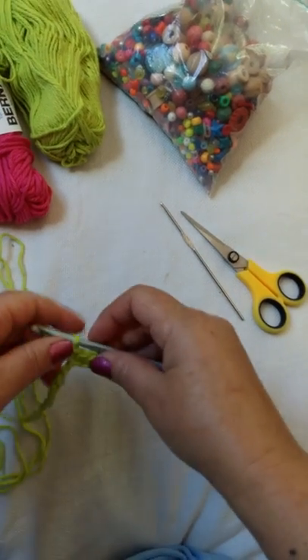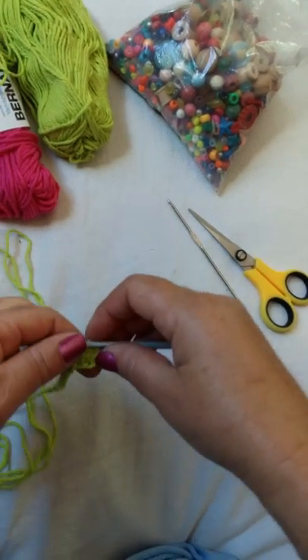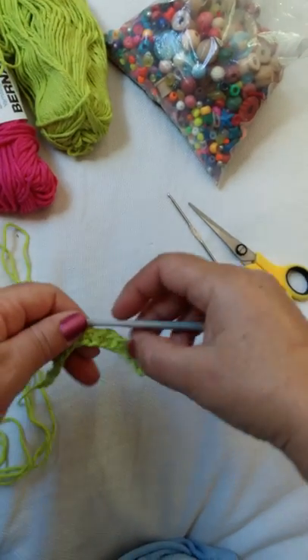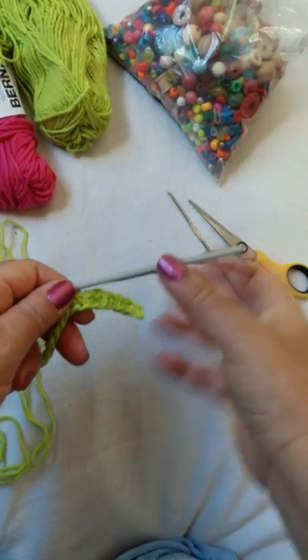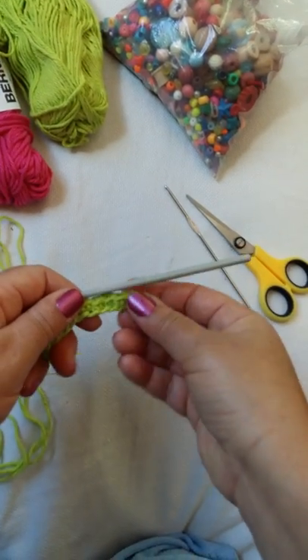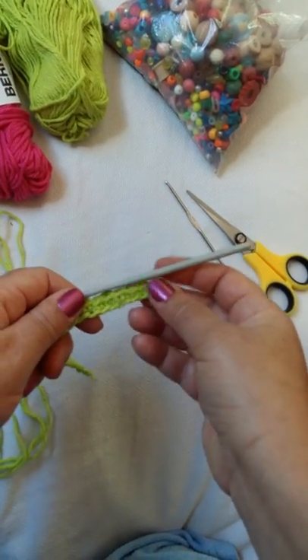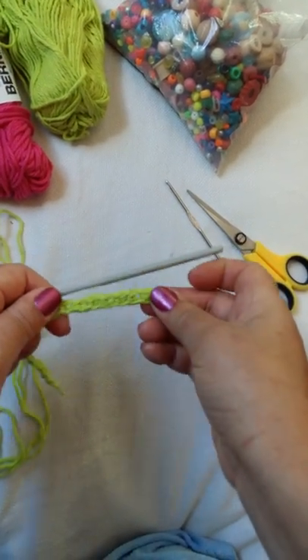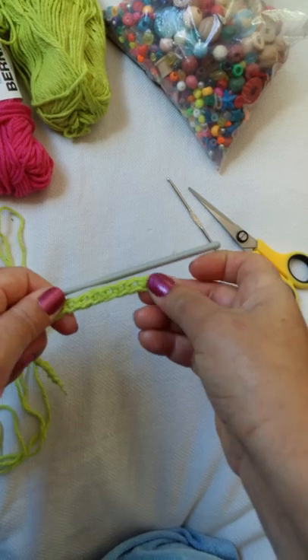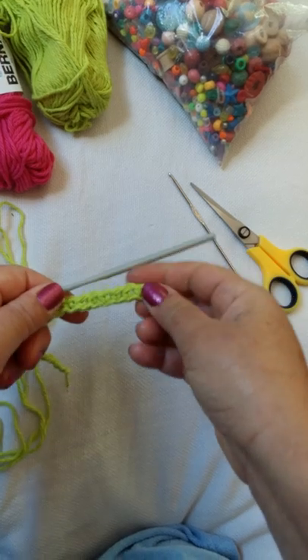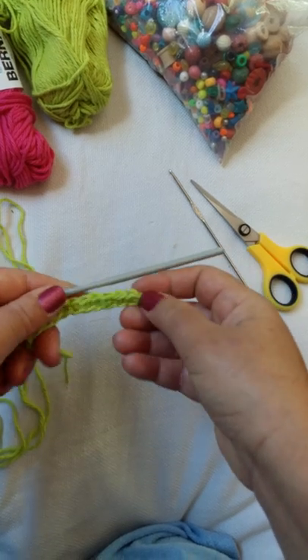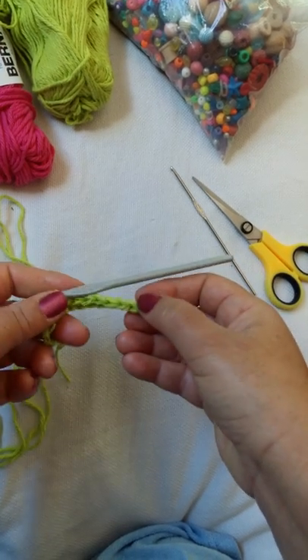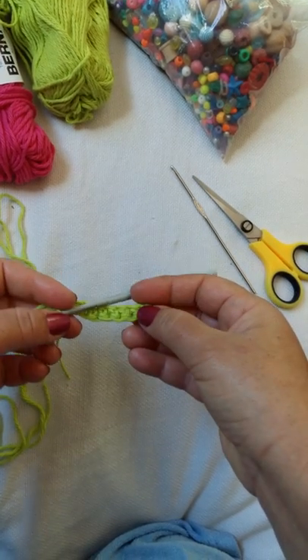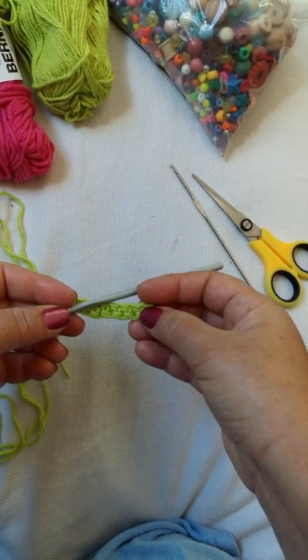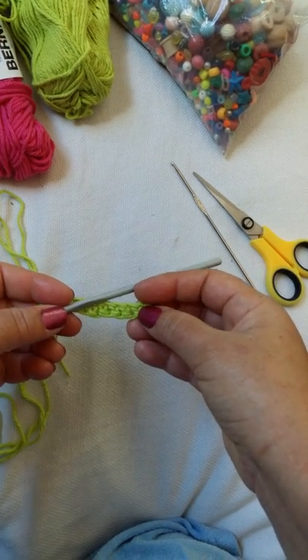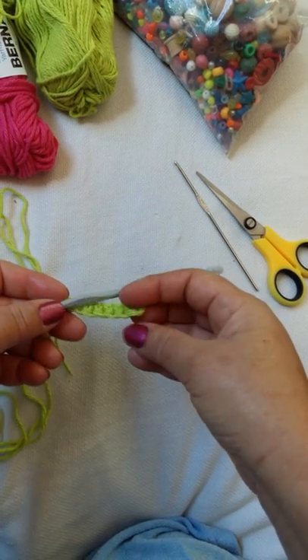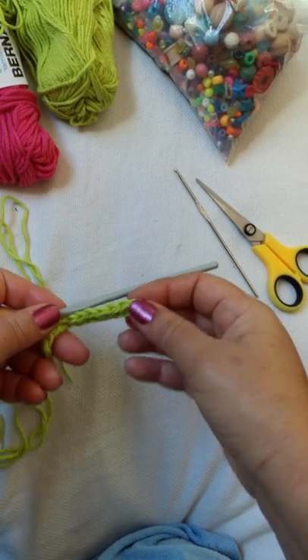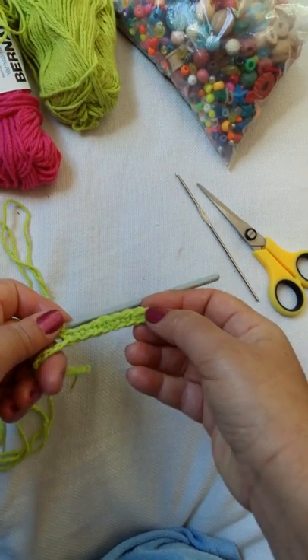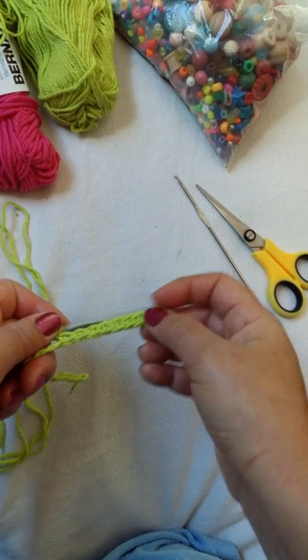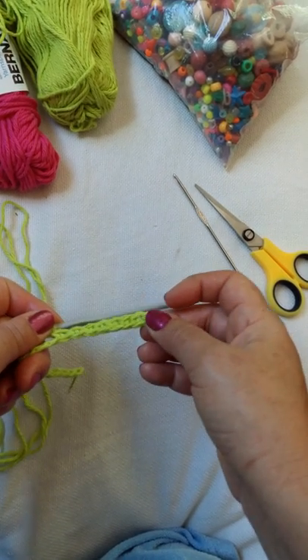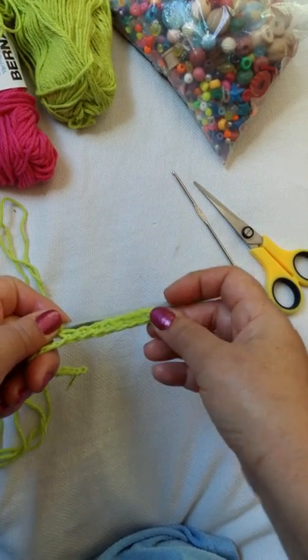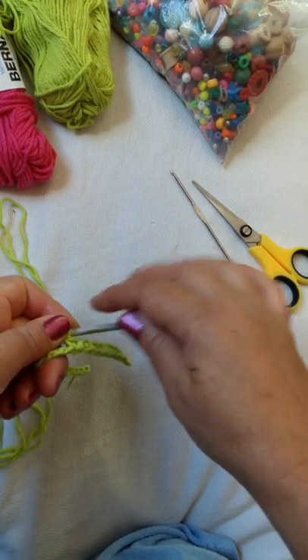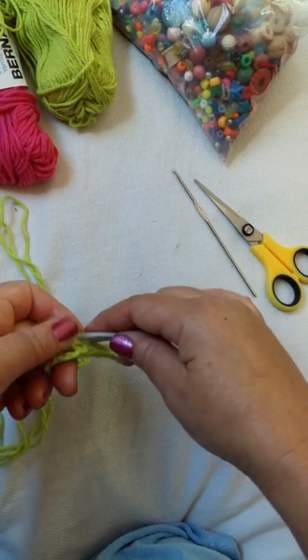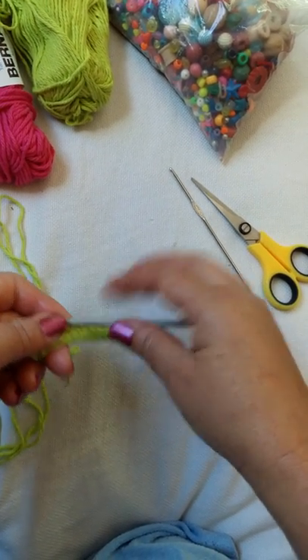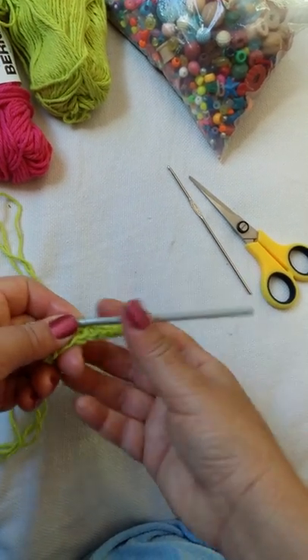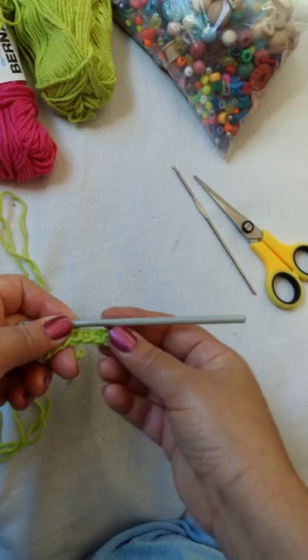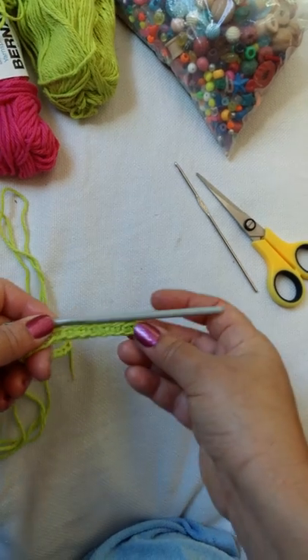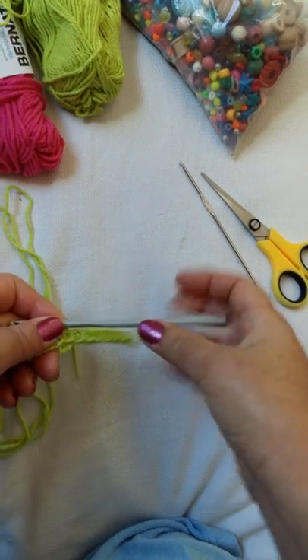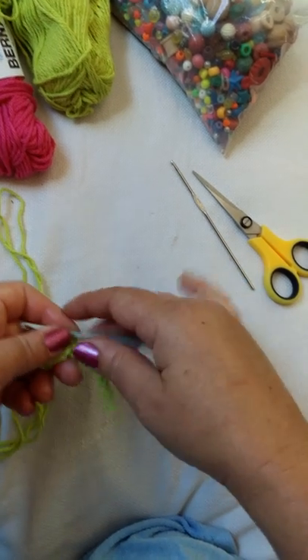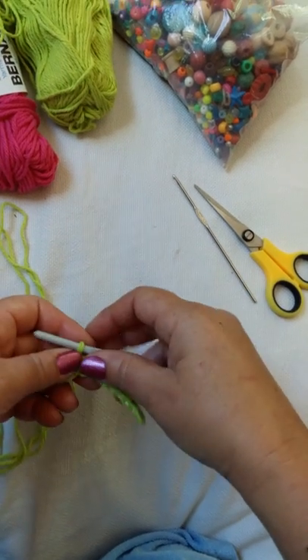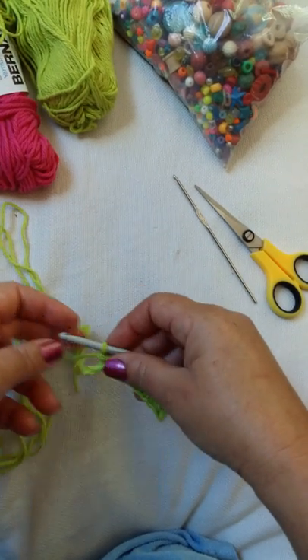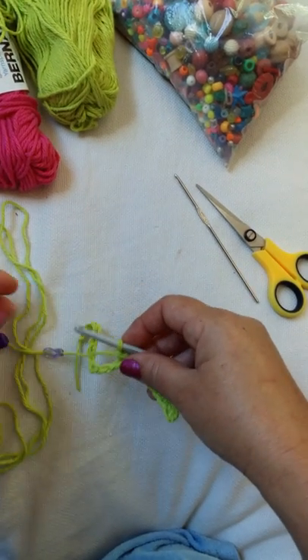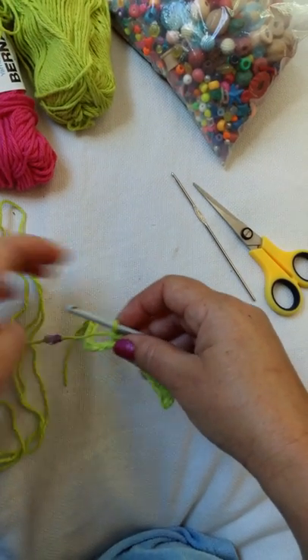So once you're halfway down the bracelet, see this nice pattern you're making. You can continue with this — it makes a nice friendship bracelet — or you can add beads.